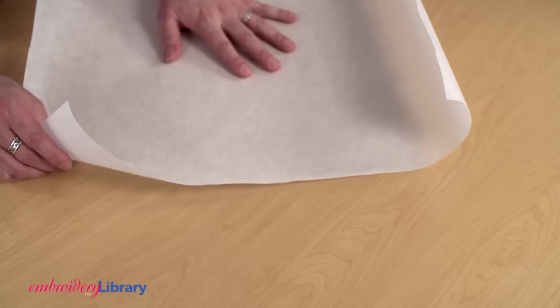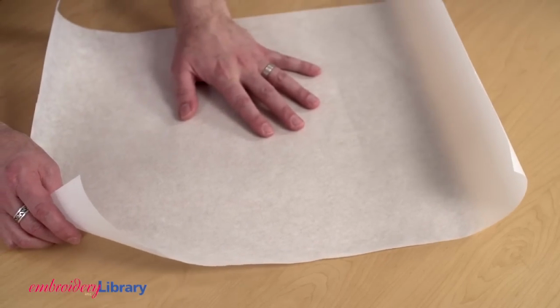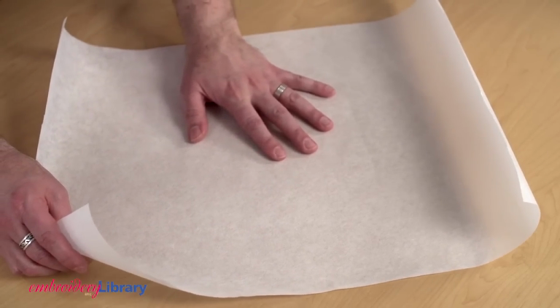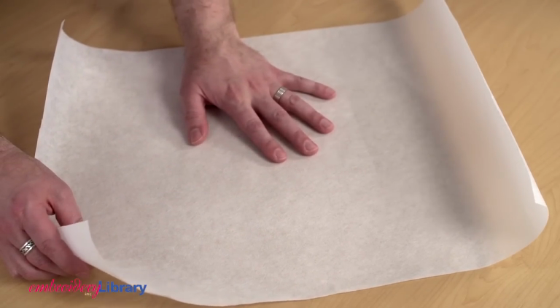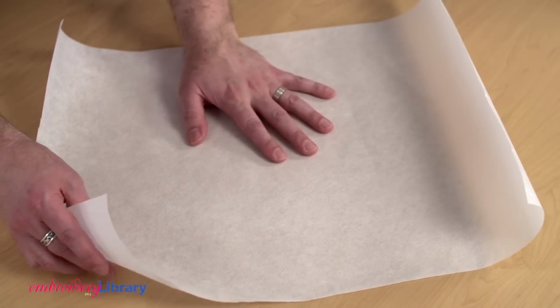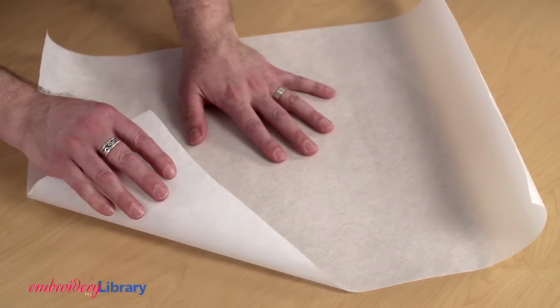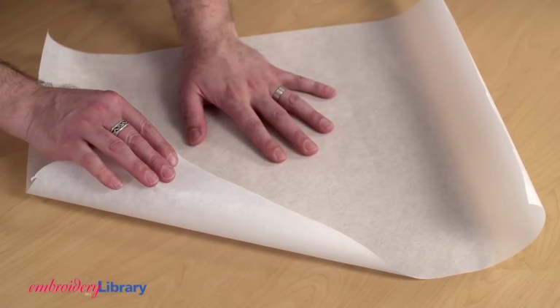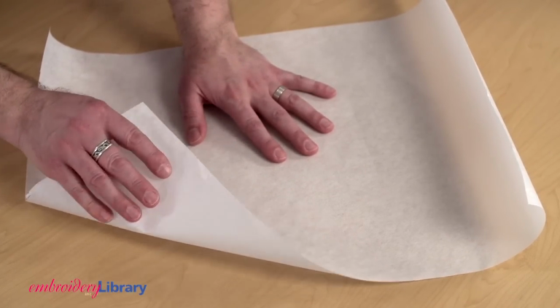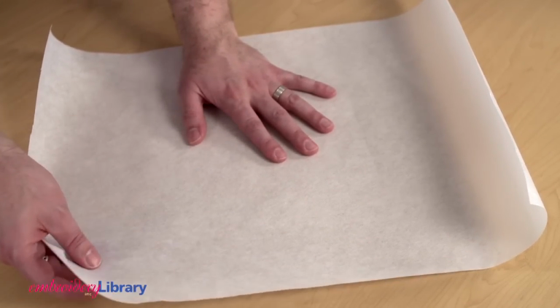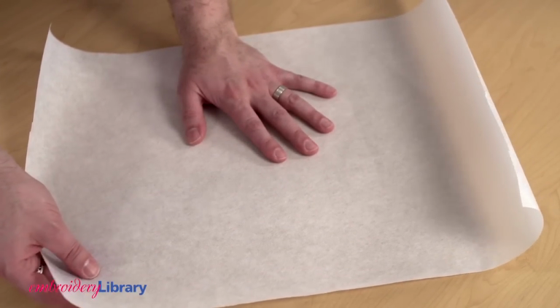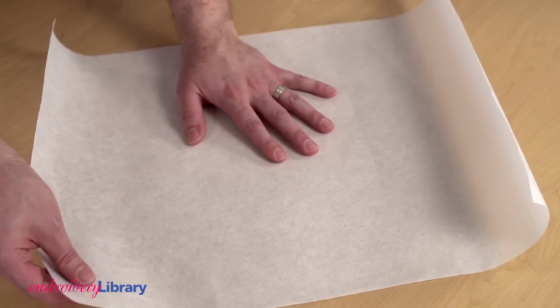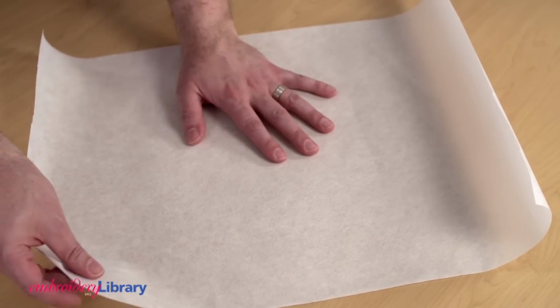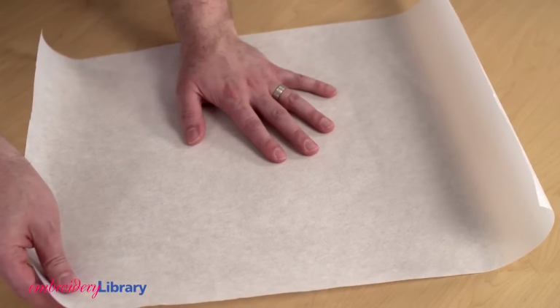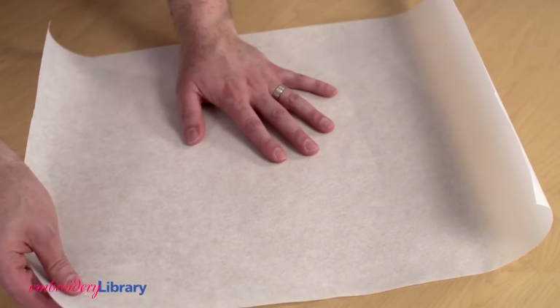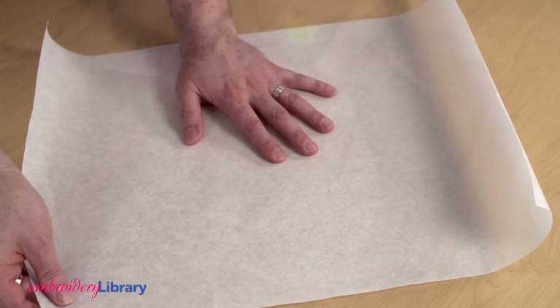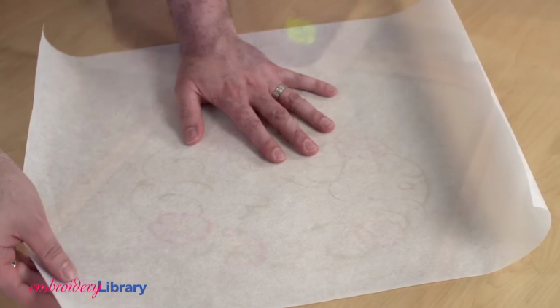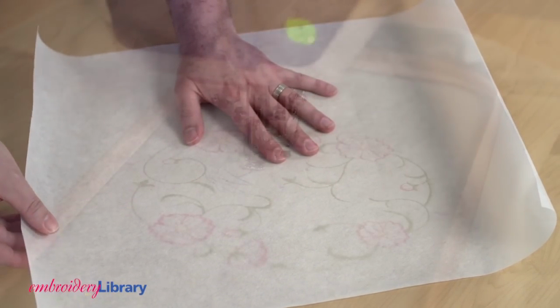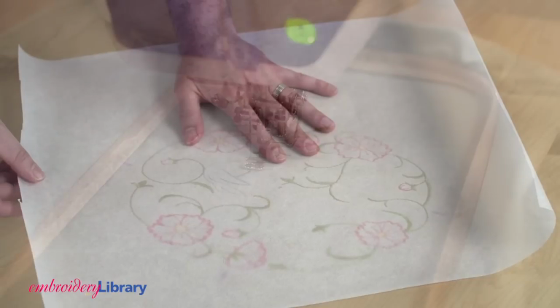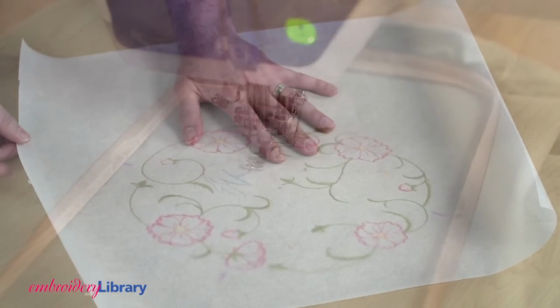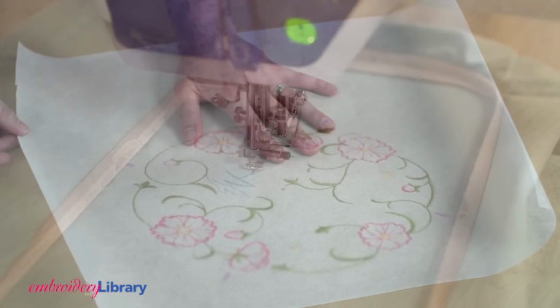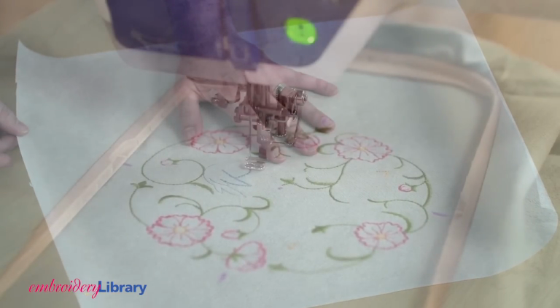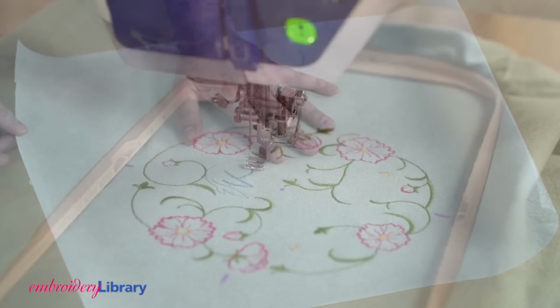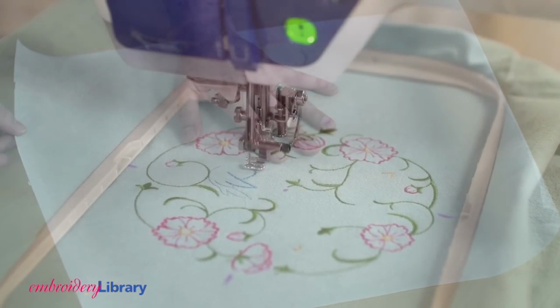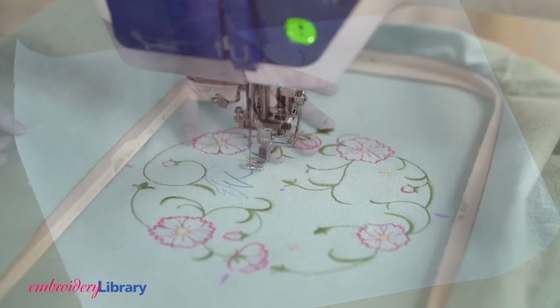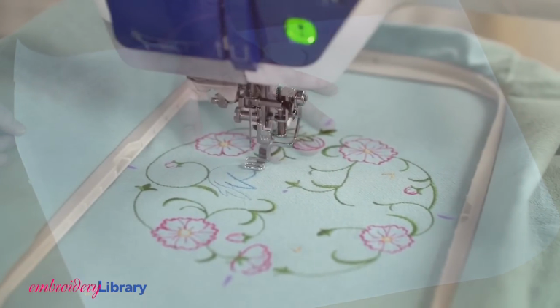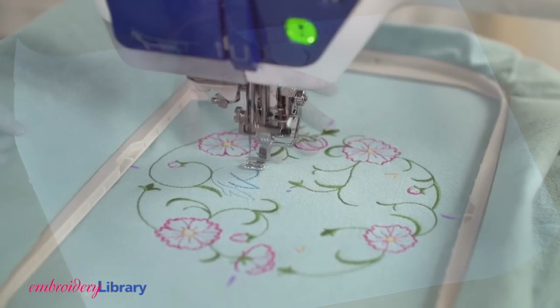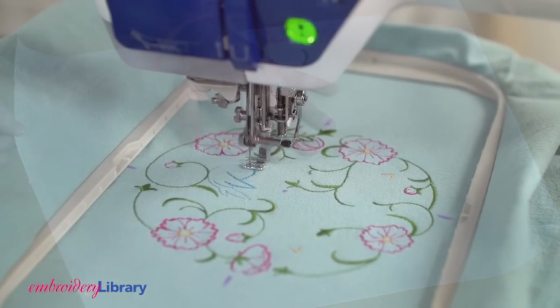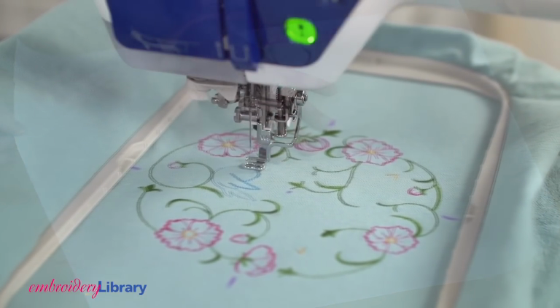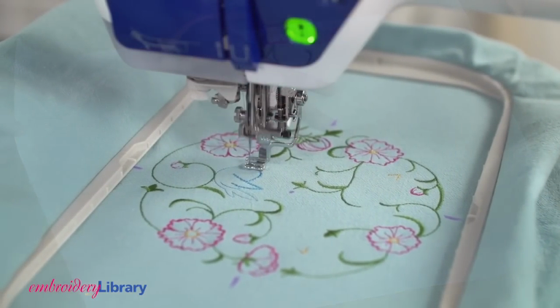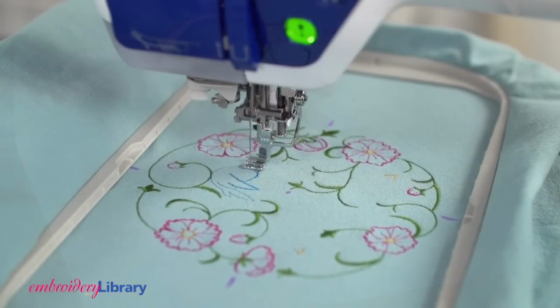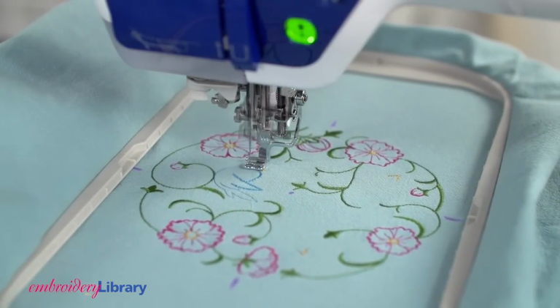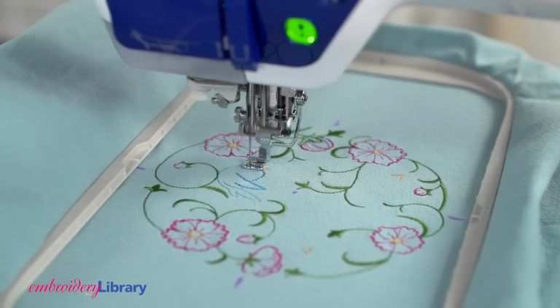Use a good quality tear away stabilizer, soft and pliable. Don't use a stiff stabilizer because the needle will tear that away in chunks and you will see shifting, gapping, and misaligned stitches.